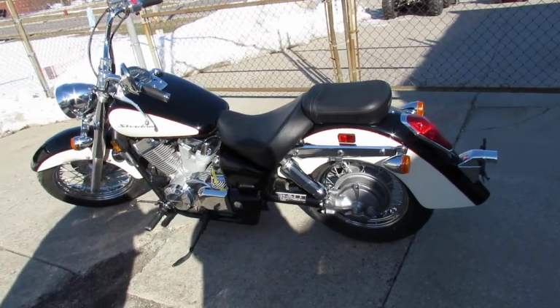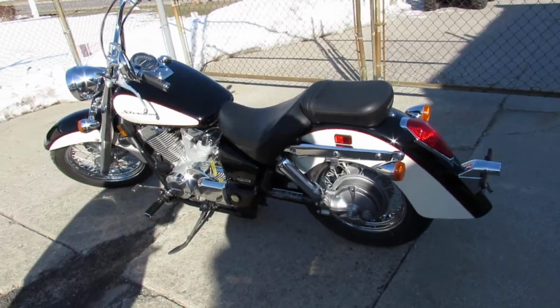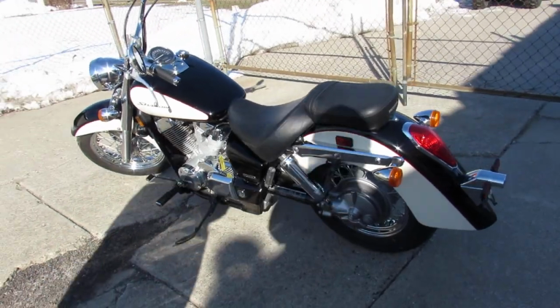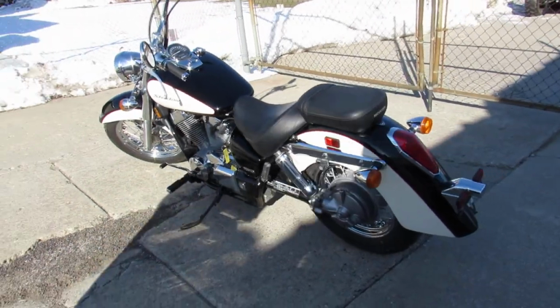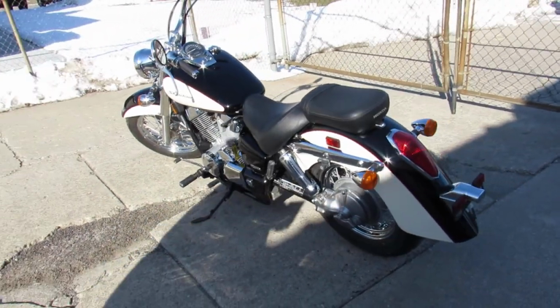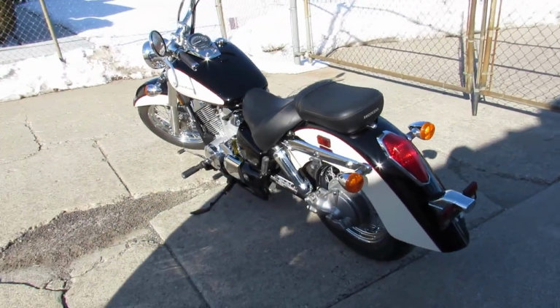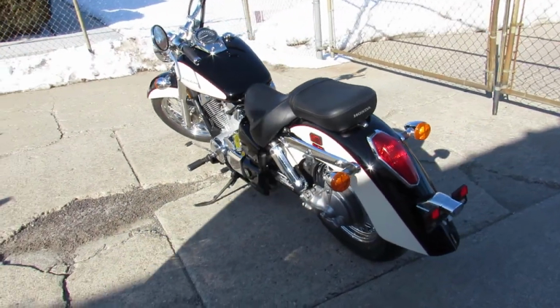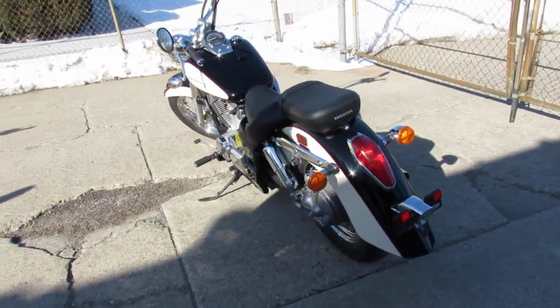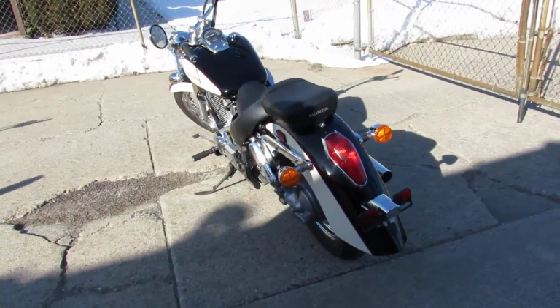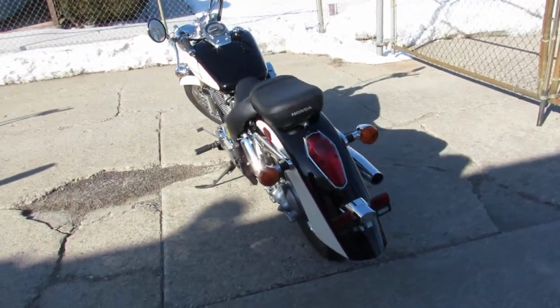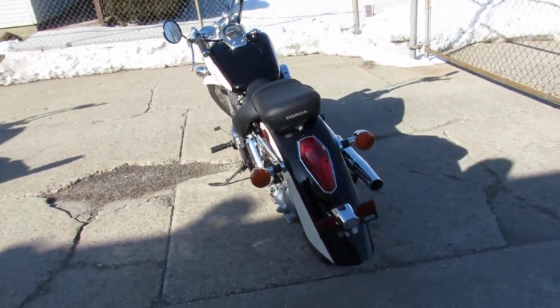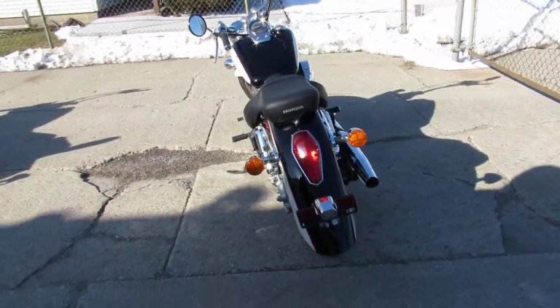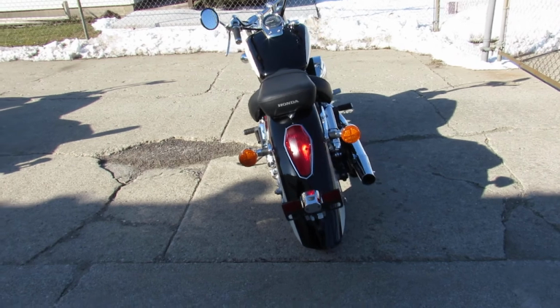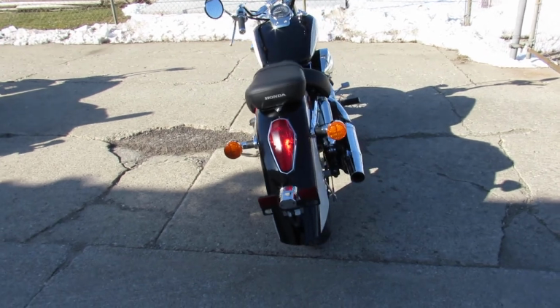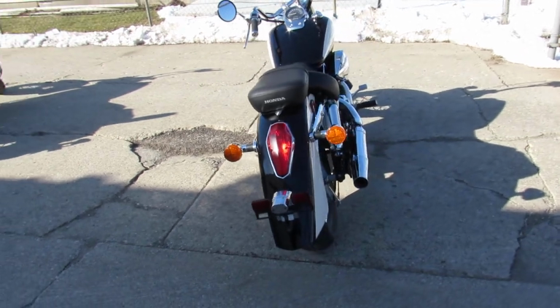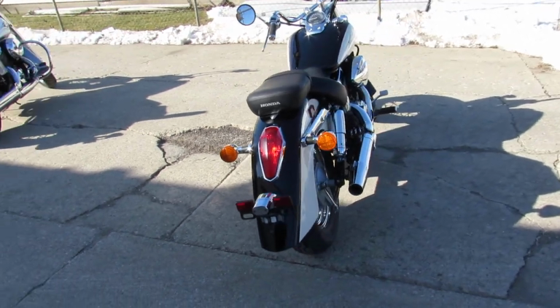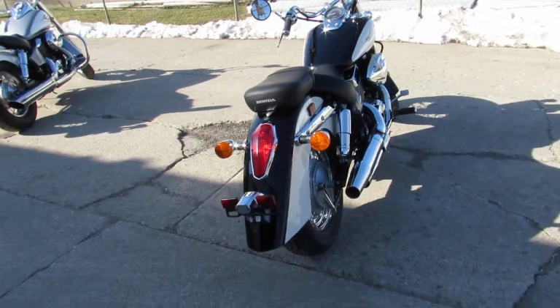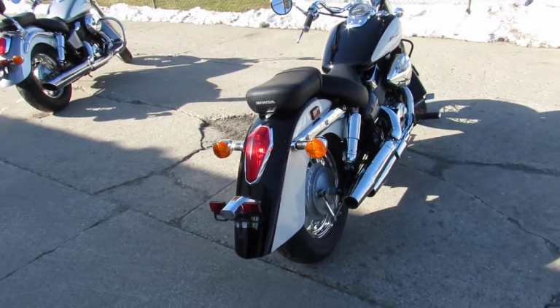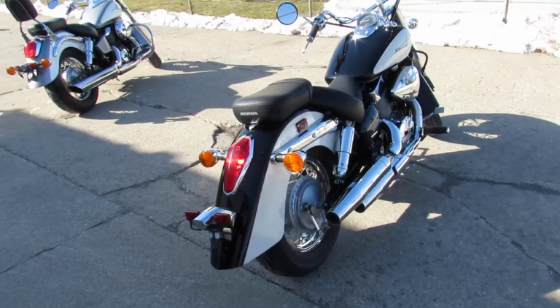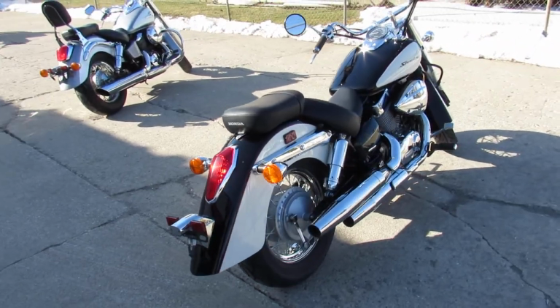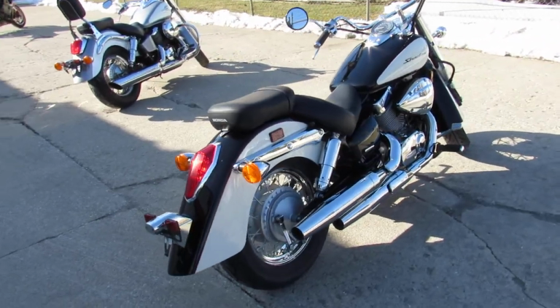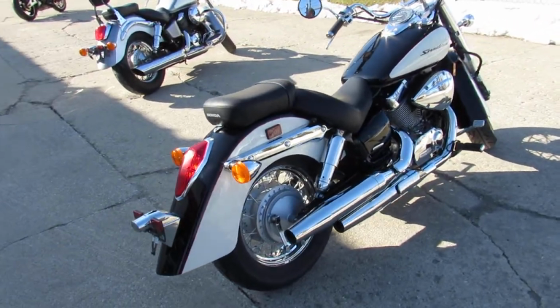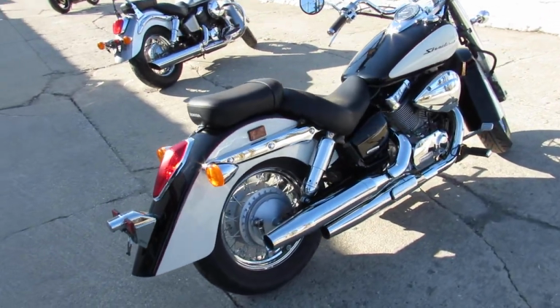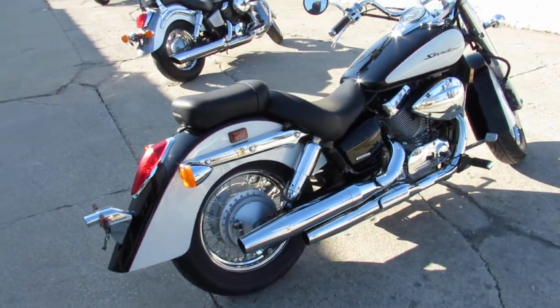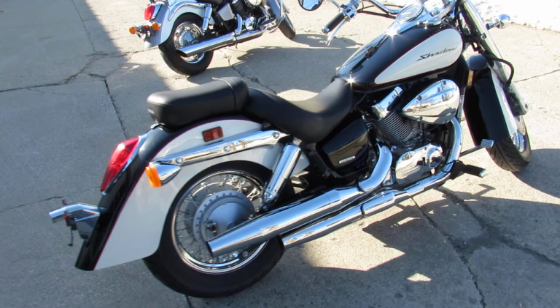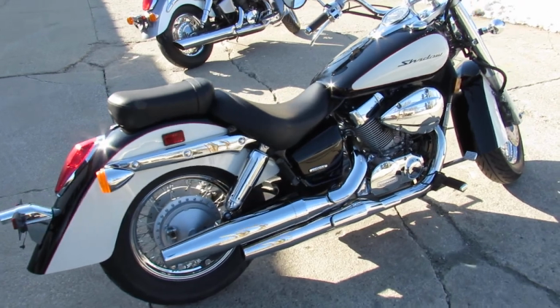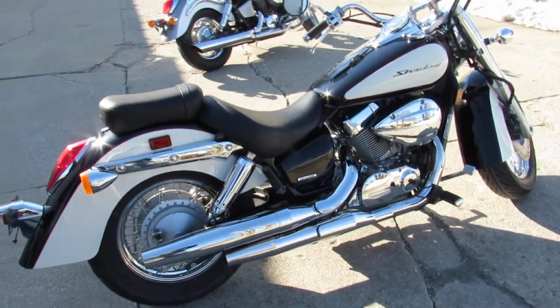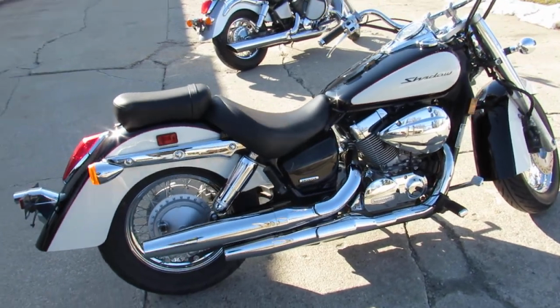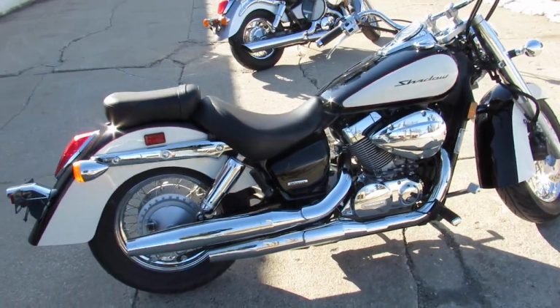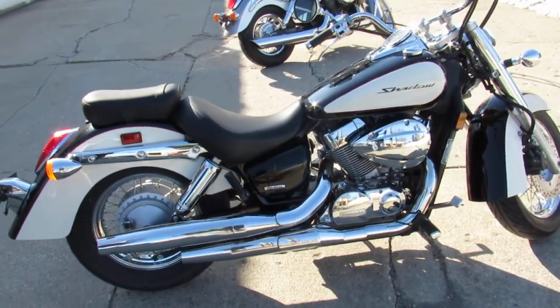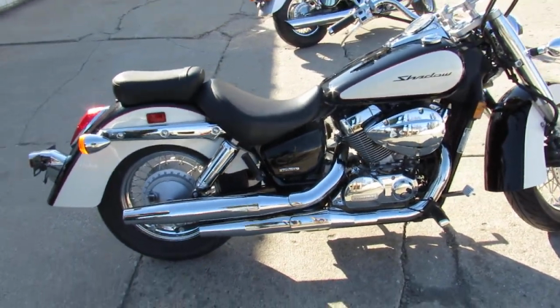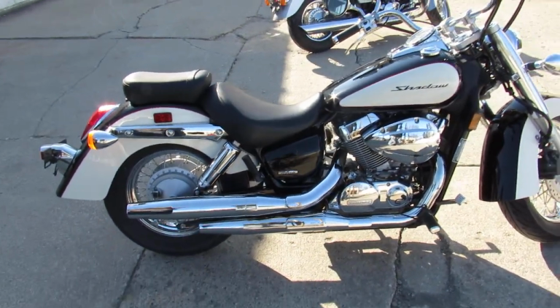Just serviced here at the authorized dealership. Inspected and ready for the road. Give us a call — we've got guaranteed financing, leasing programs, layaway programs. 810-648-9500.